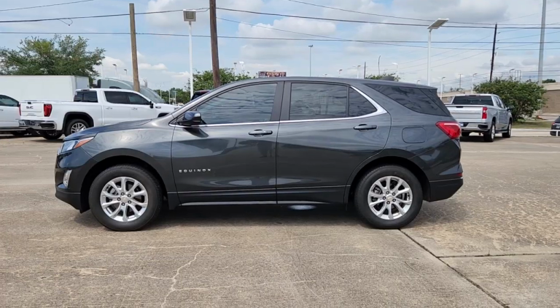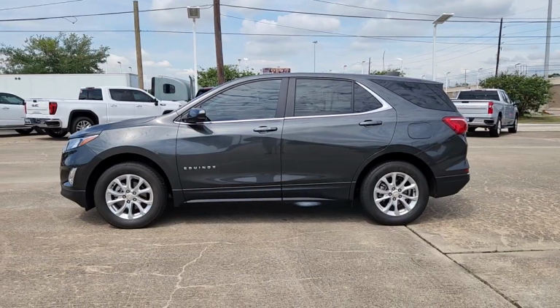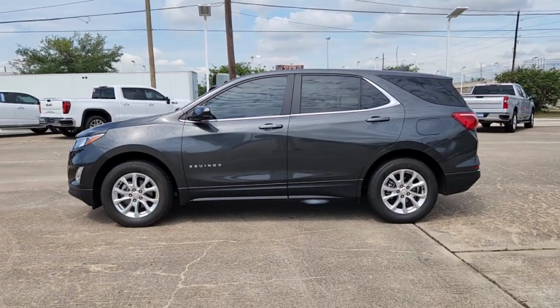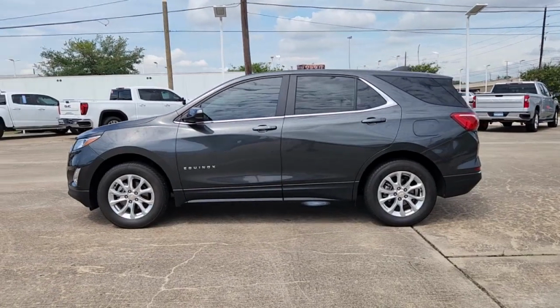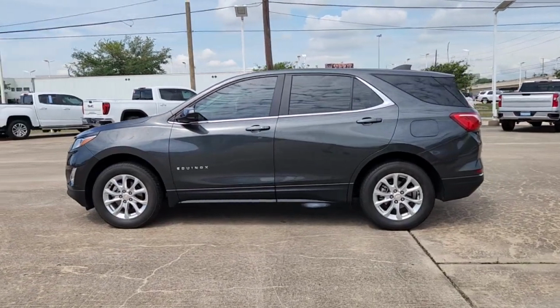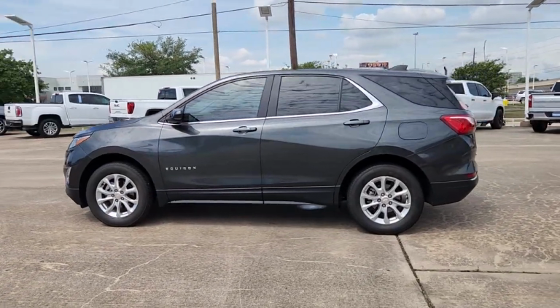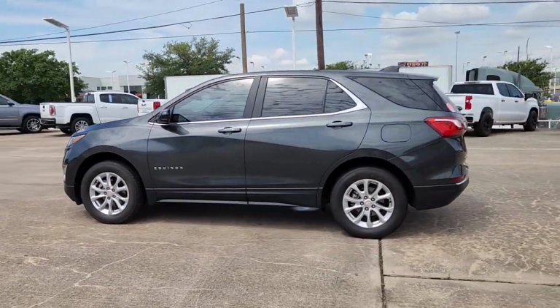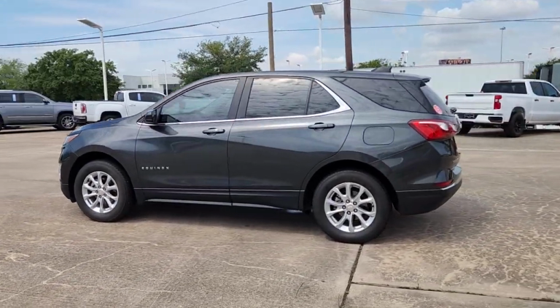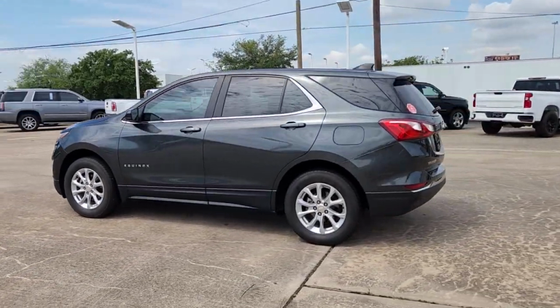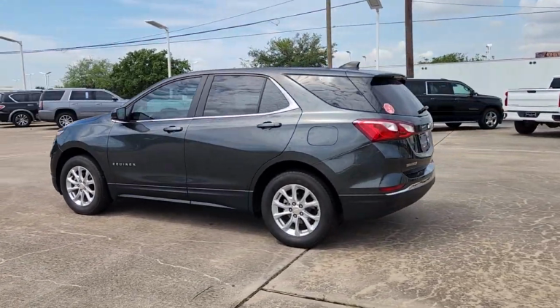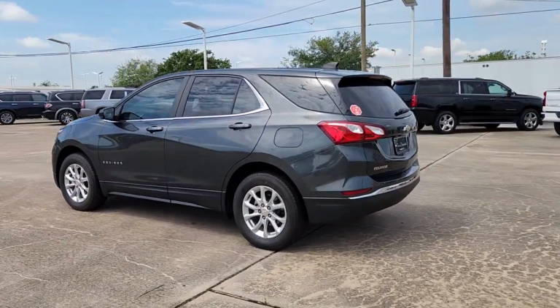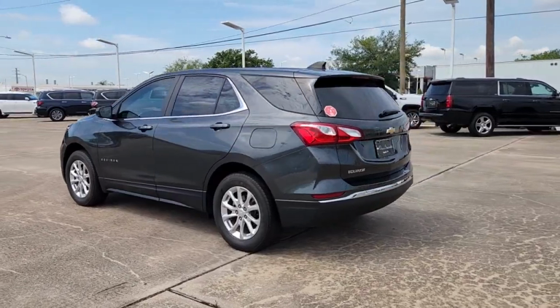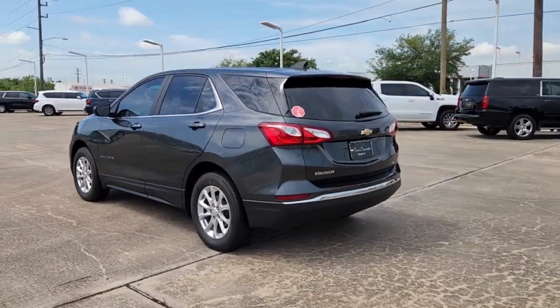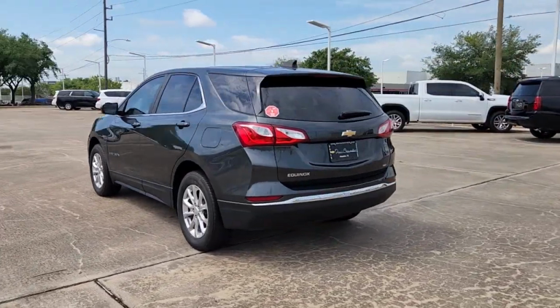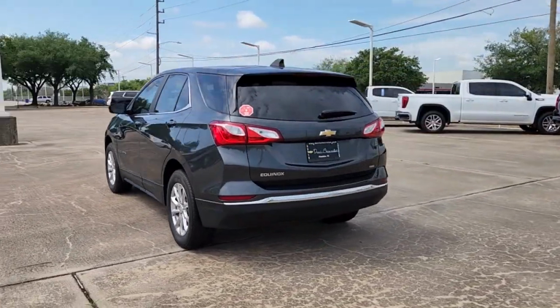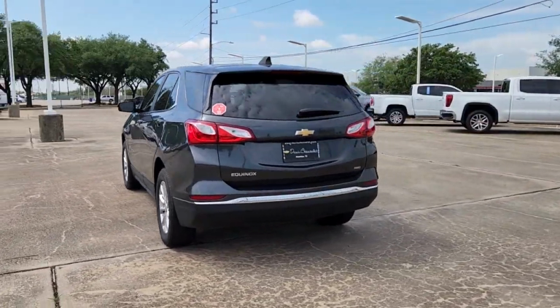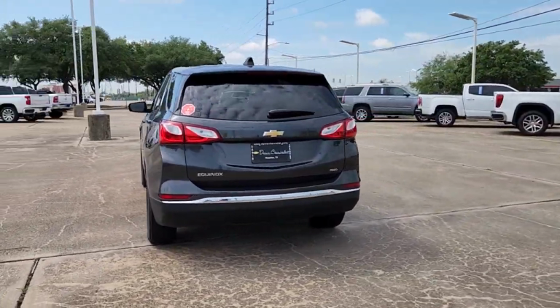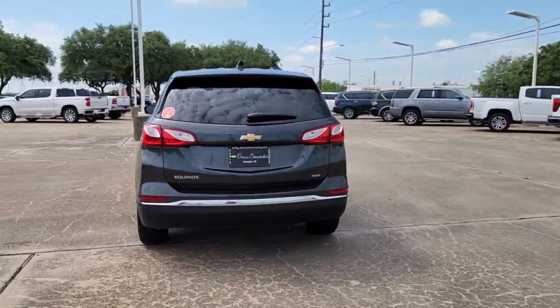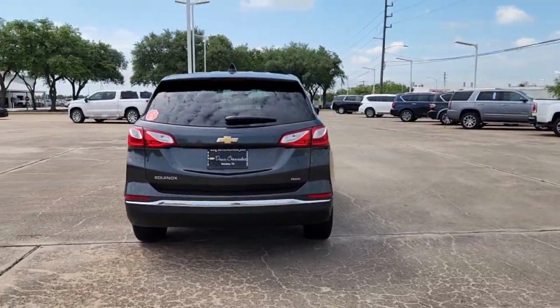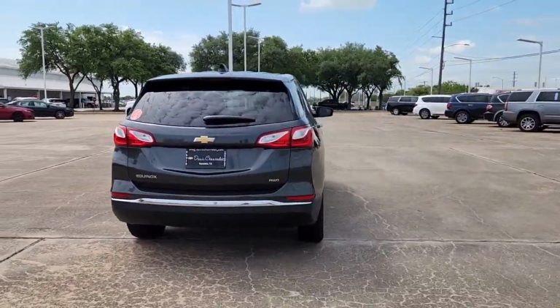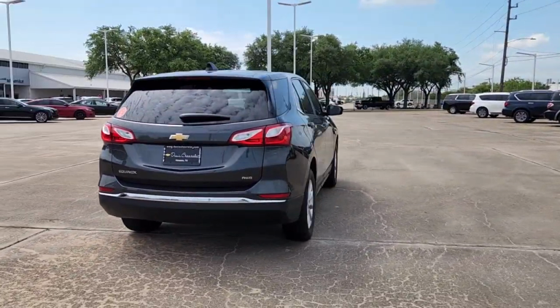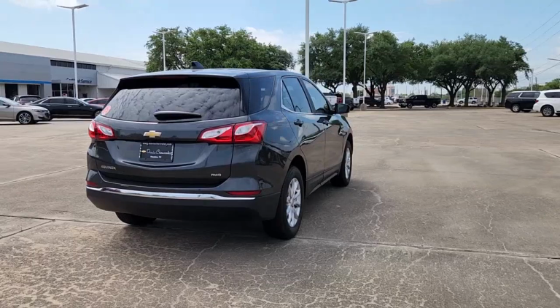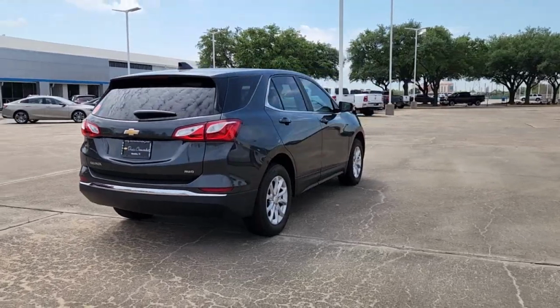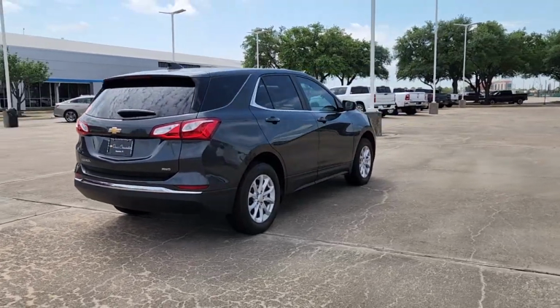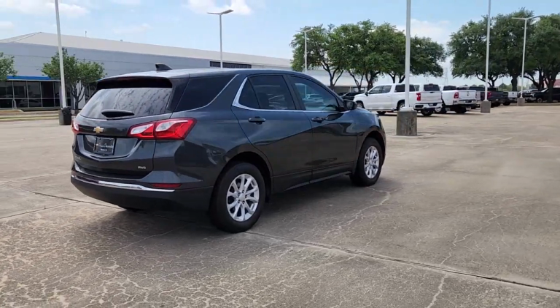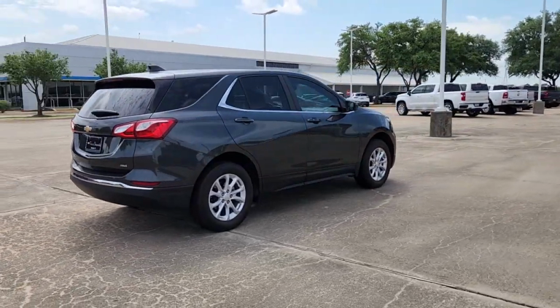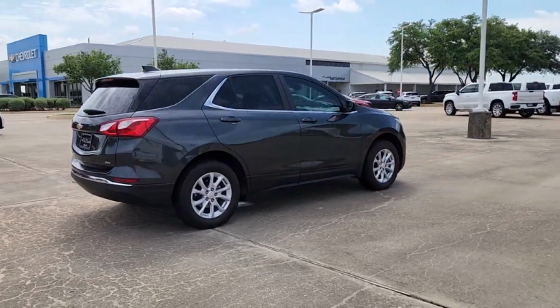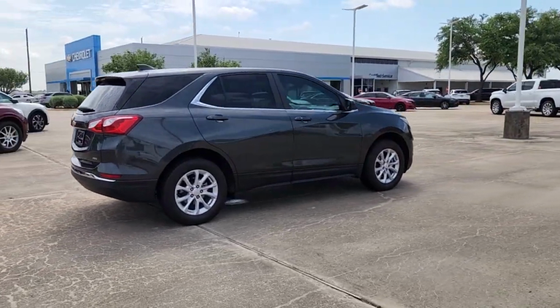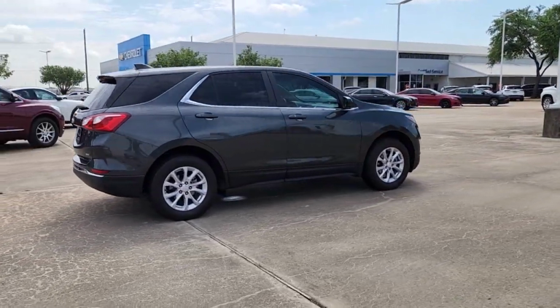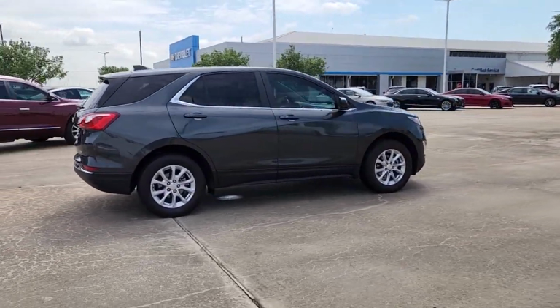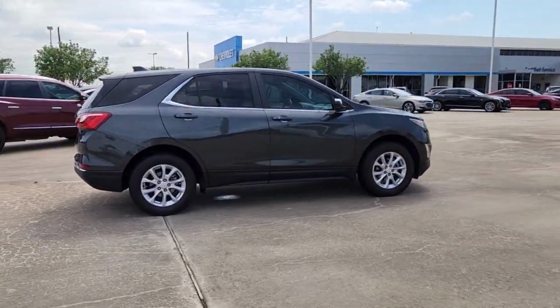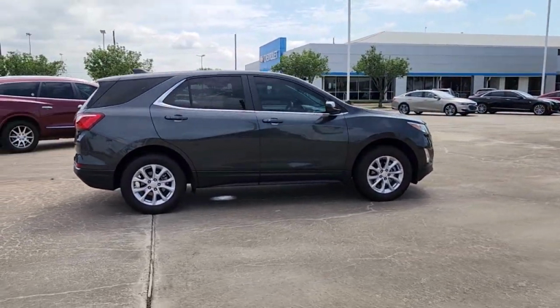You just found the 2021 Chevrolet Equinox. With less than 10,000 miles on the odometer, this vehicle stands out from the rest. Whether you're on a family road trip or doing the daily drive, the Equinox is your go-to vehicle.